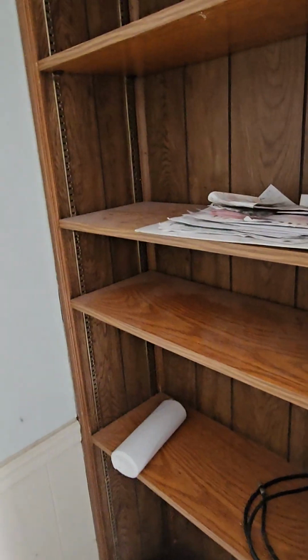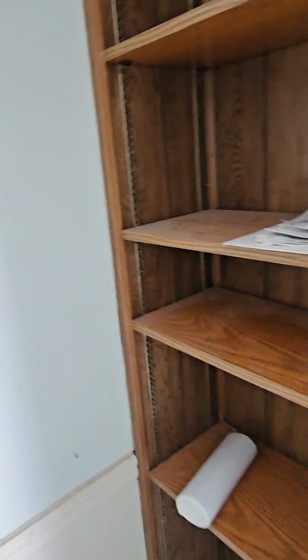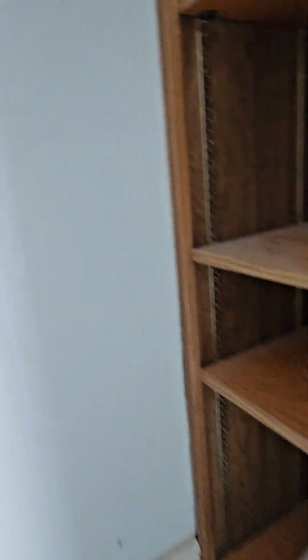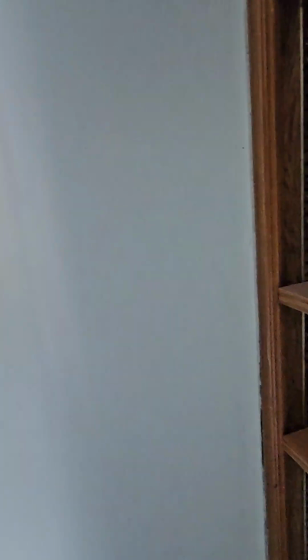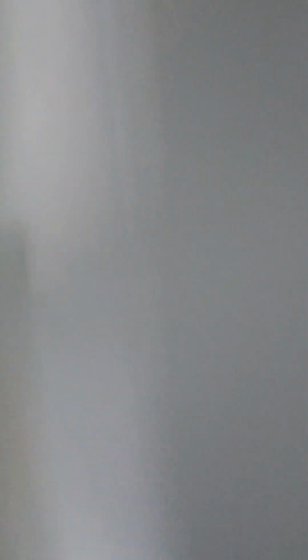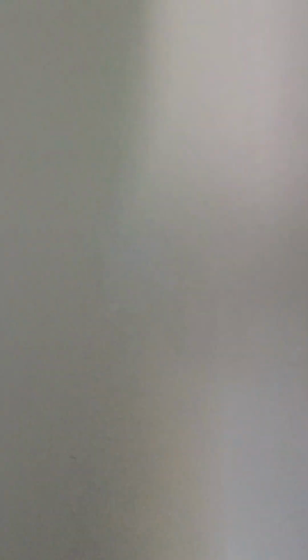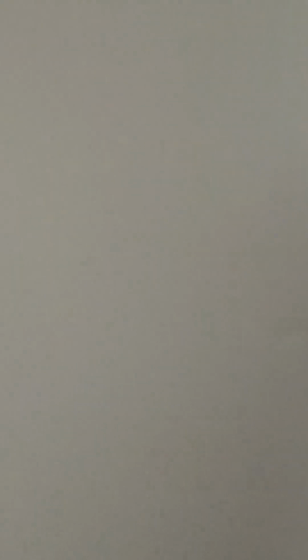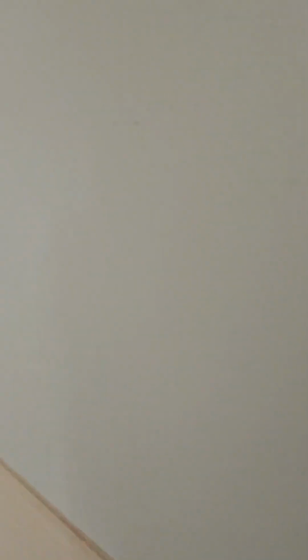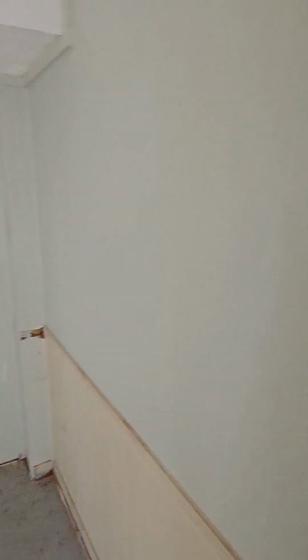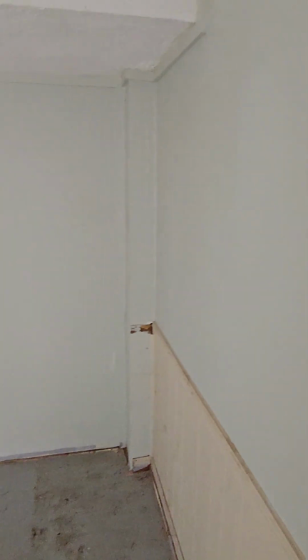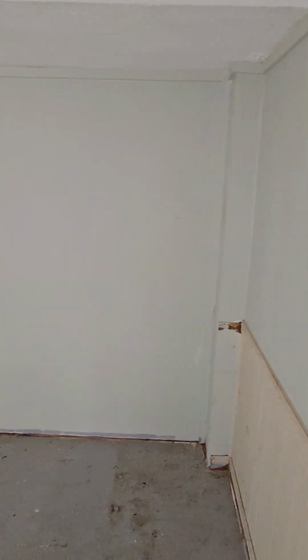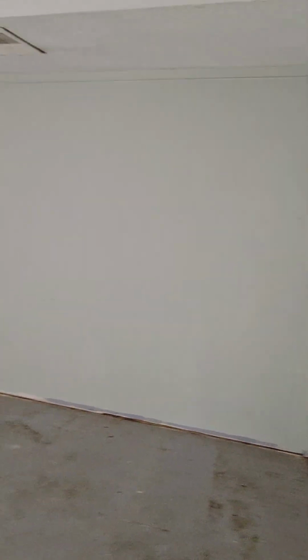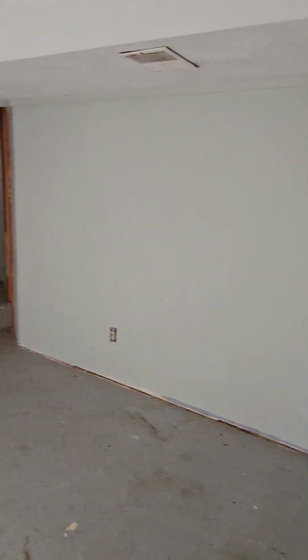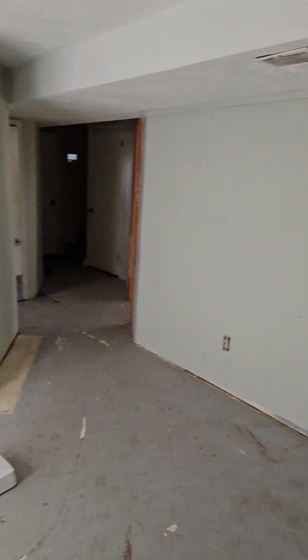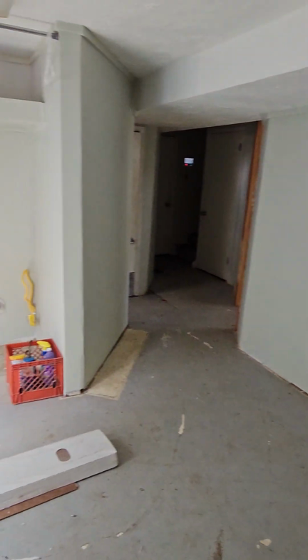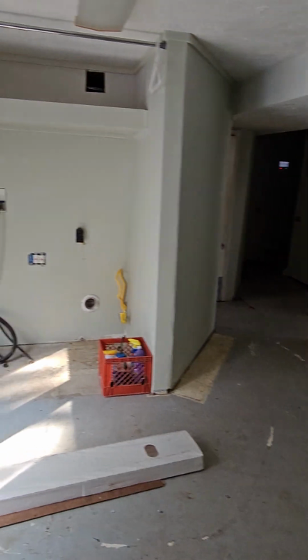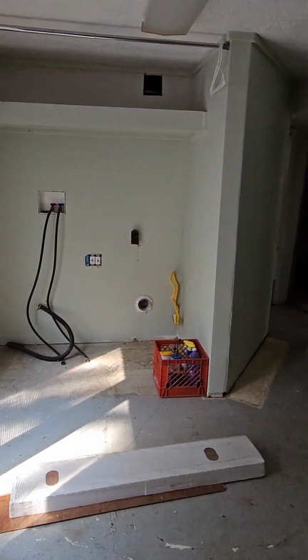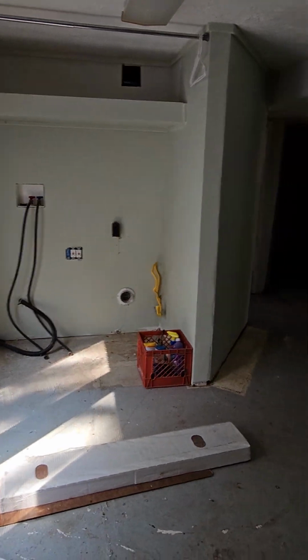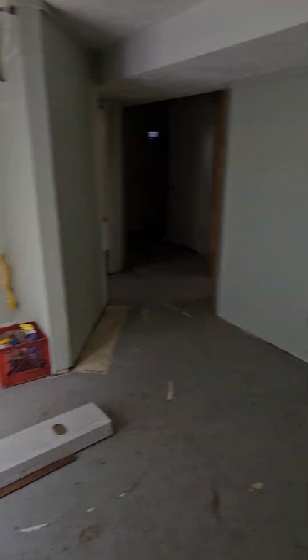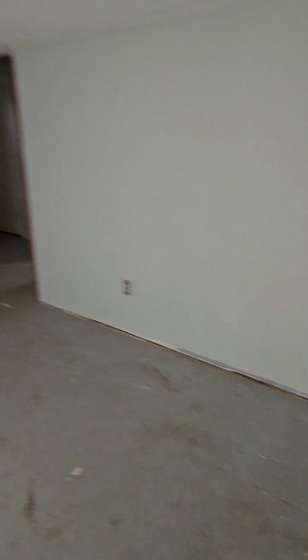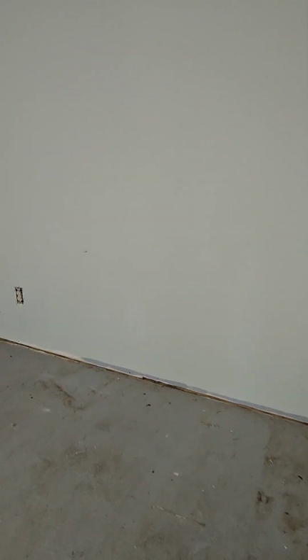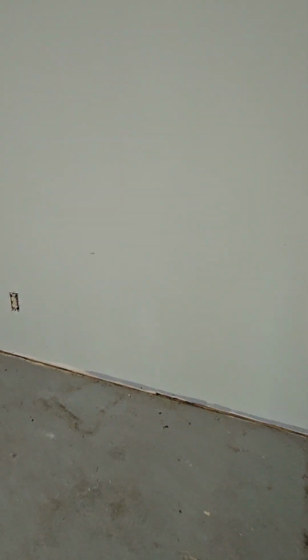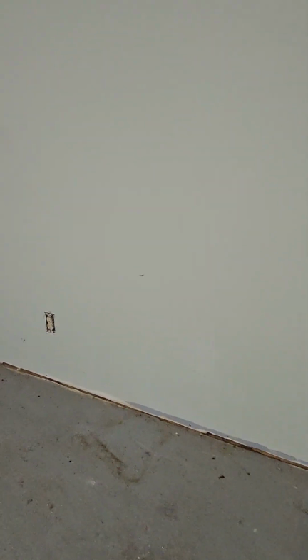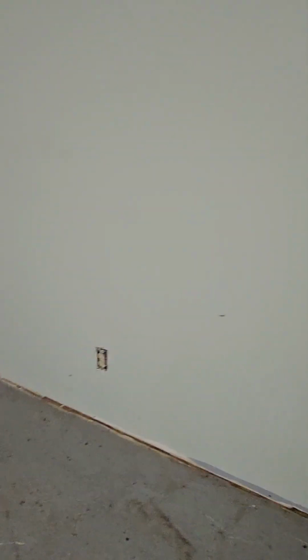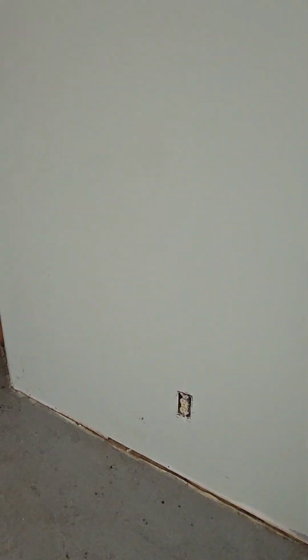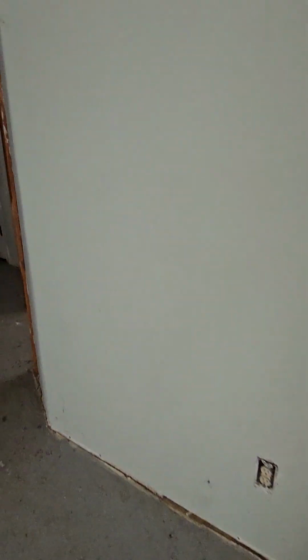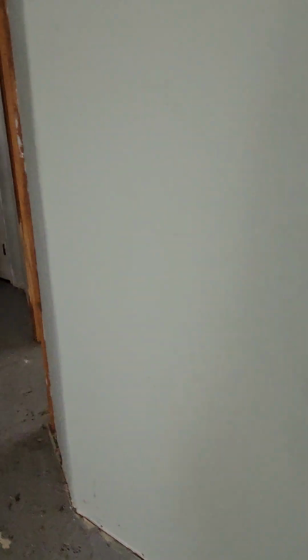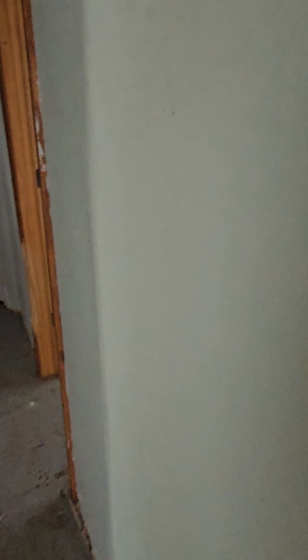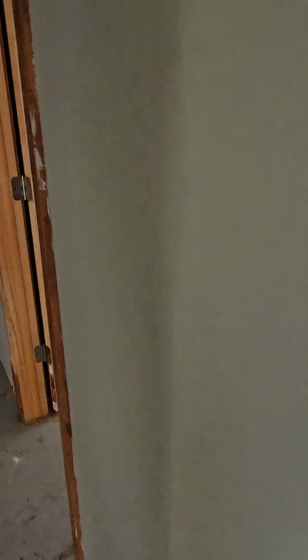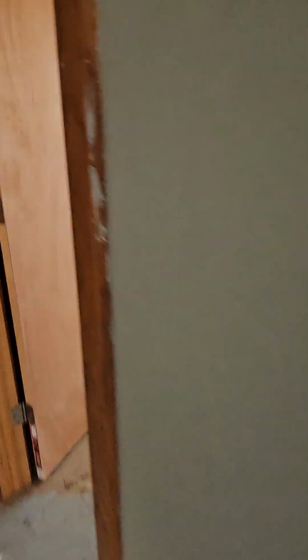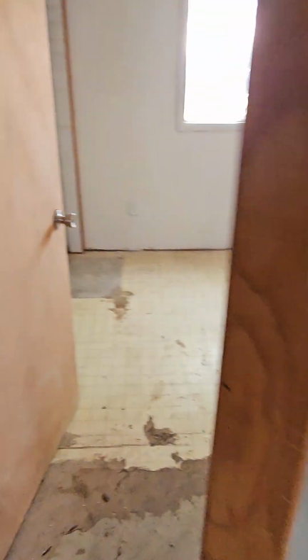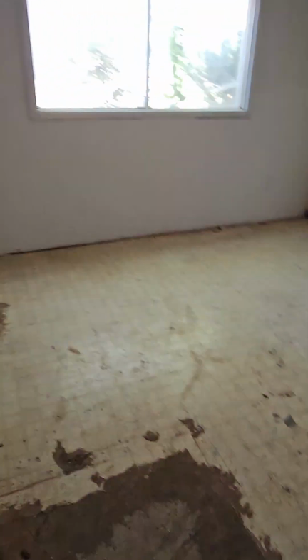Does smell quite a bit like a dog in here. Washer/dryer hookups down here, and here's one of the bedrooms.